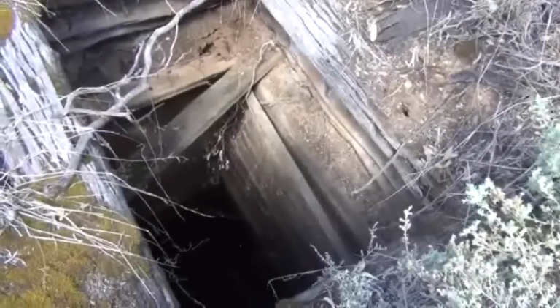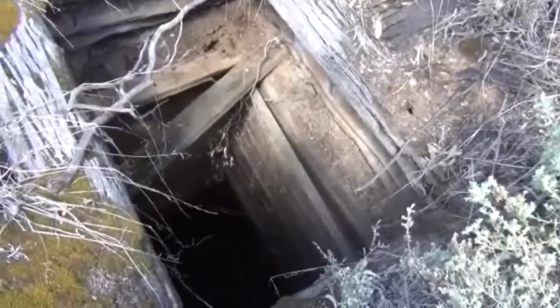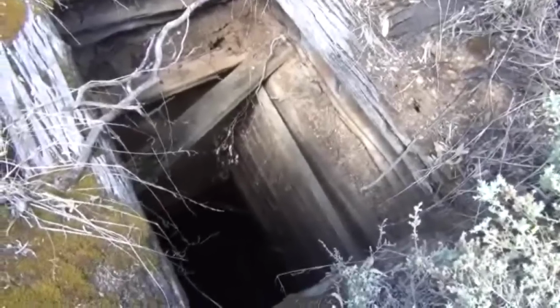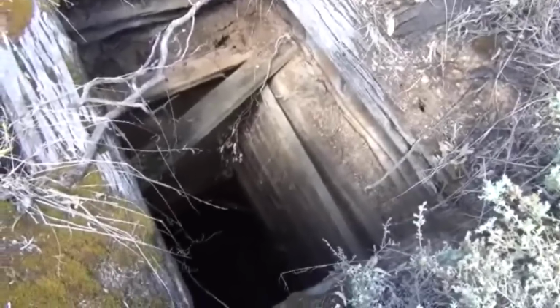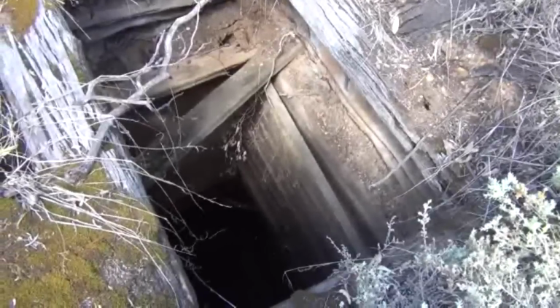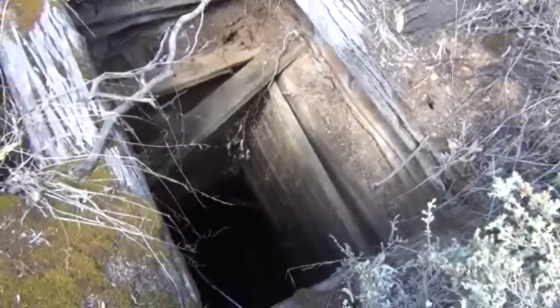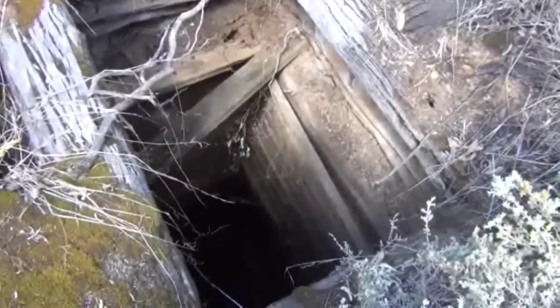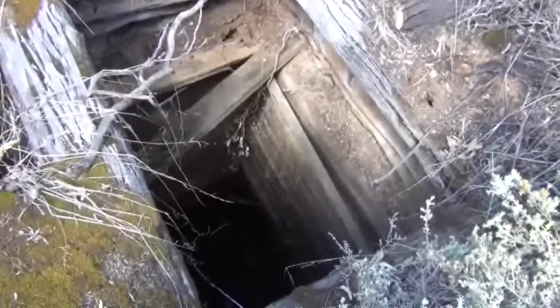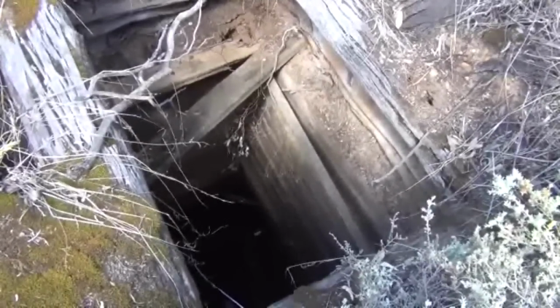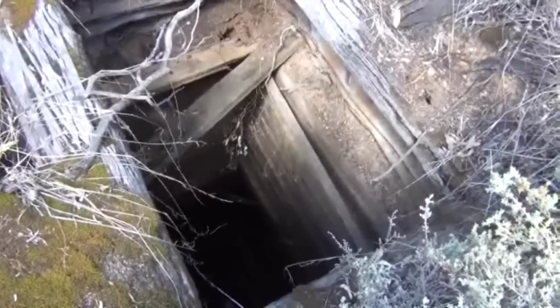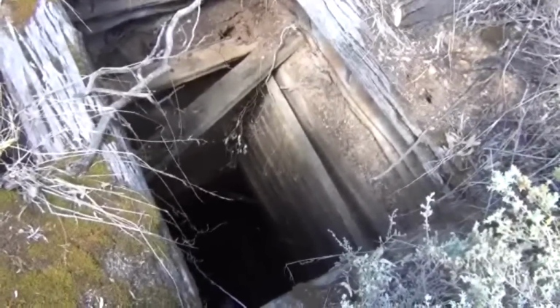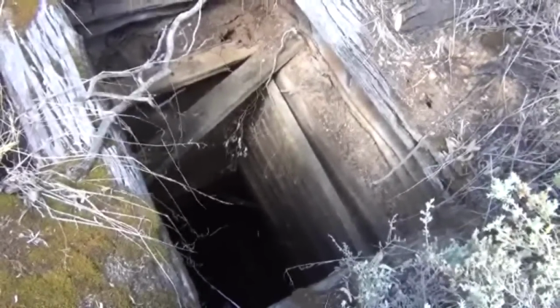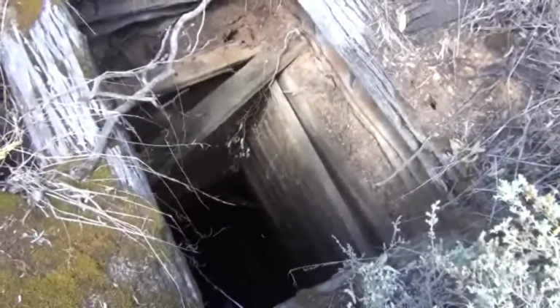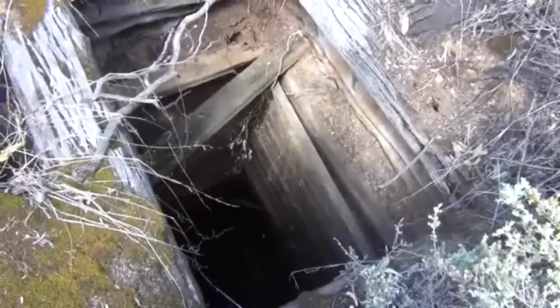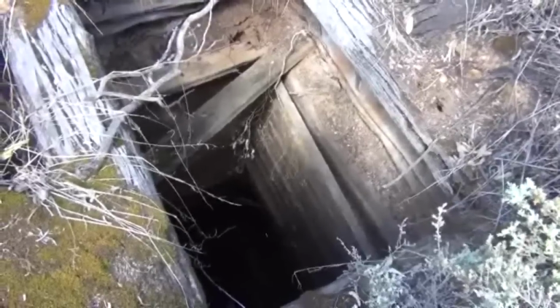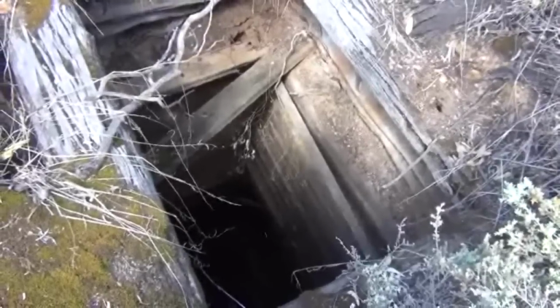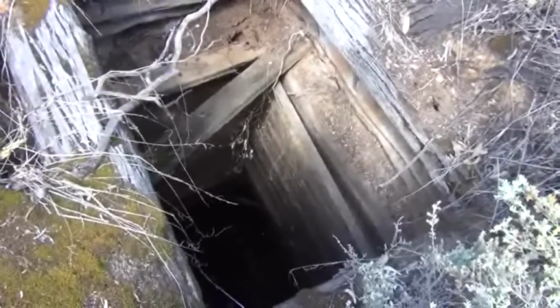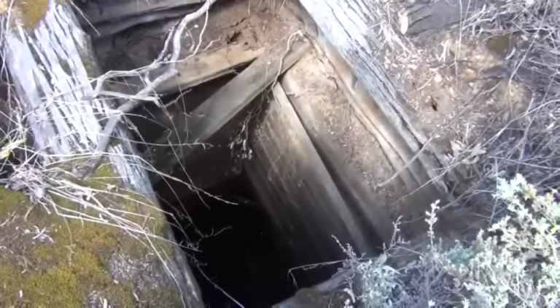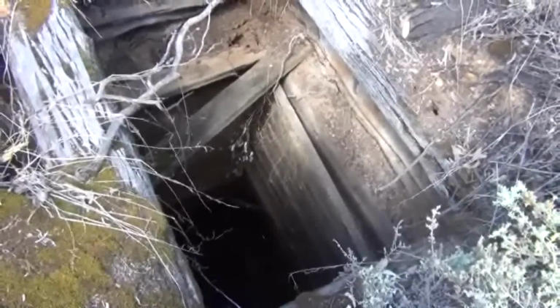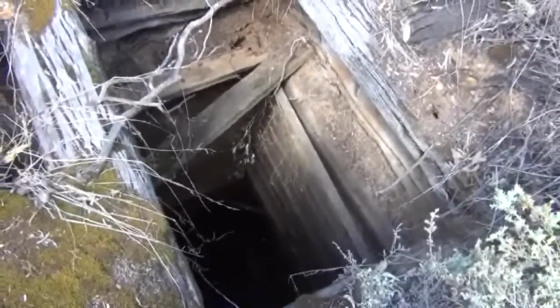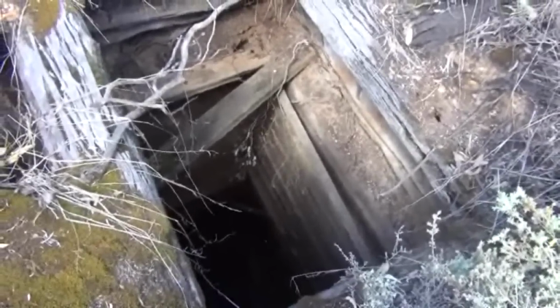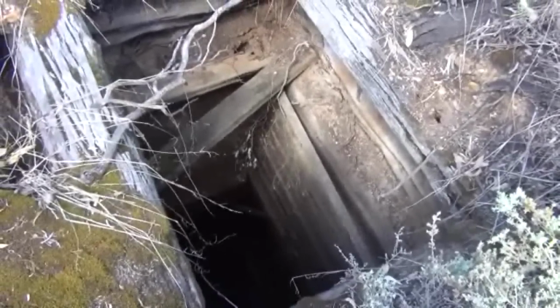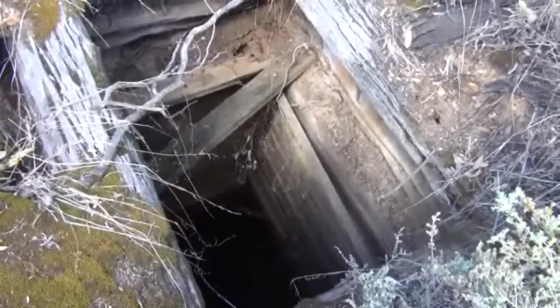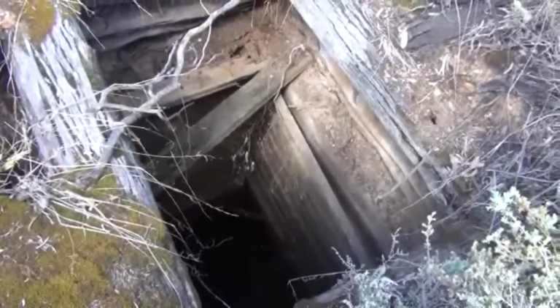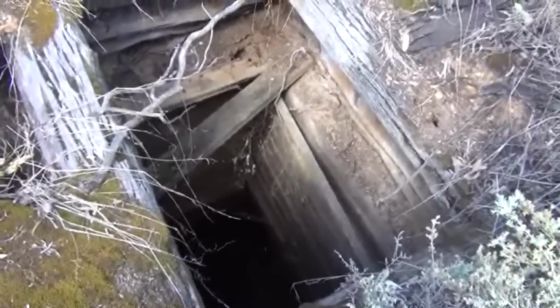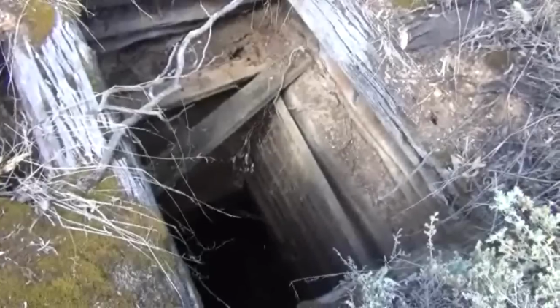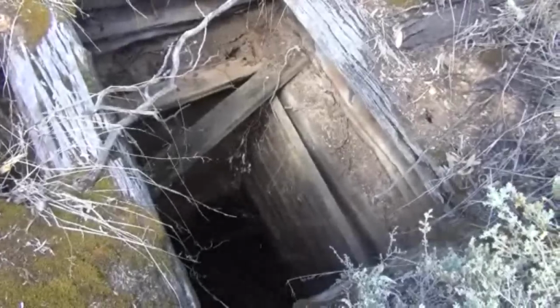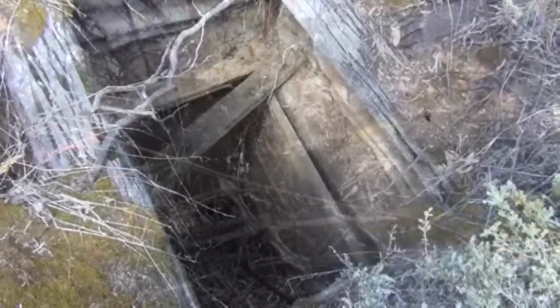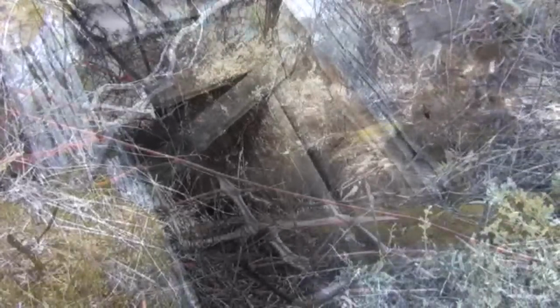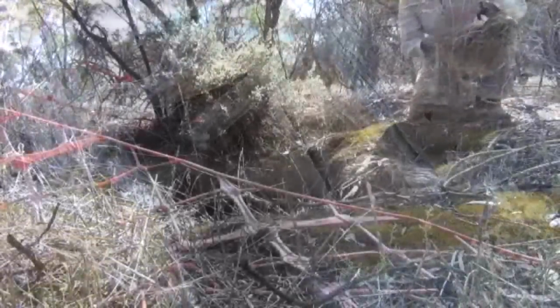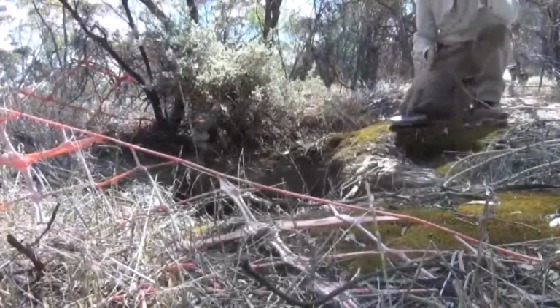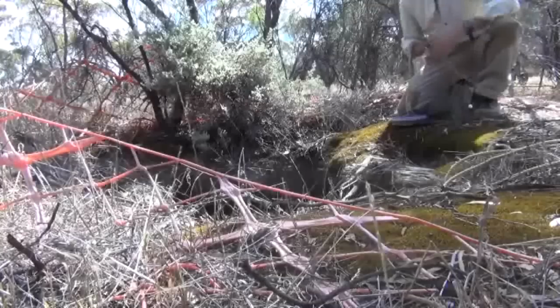We'll give it a go and let's hope we find some interesting relics. I don't know what's going to be down the bottom, but I know for a fact there would be good stuff down there, especially old bottles and so forth. You never know what we might pull out, so I'll set up the camera and we'll get started. Wish me luck.